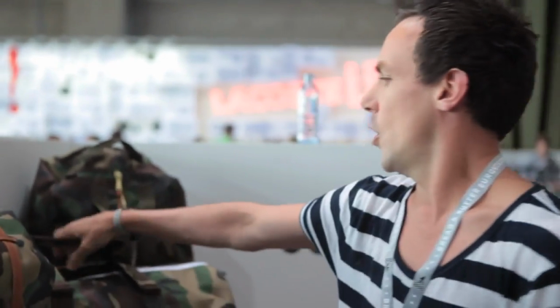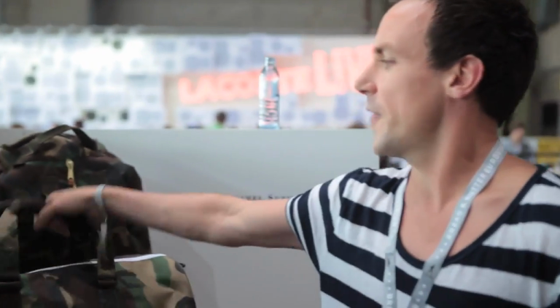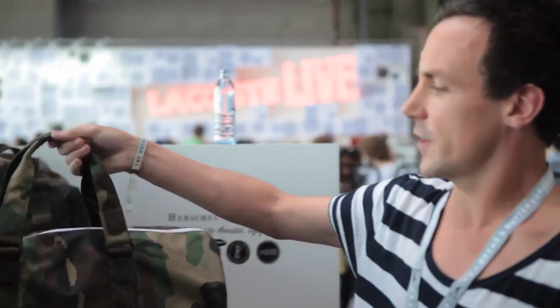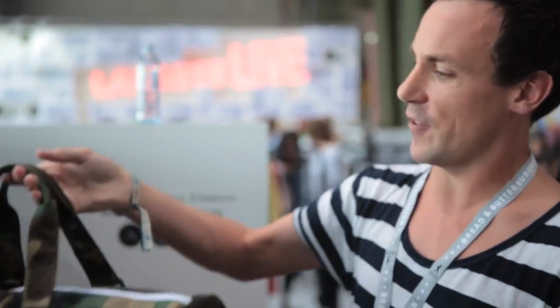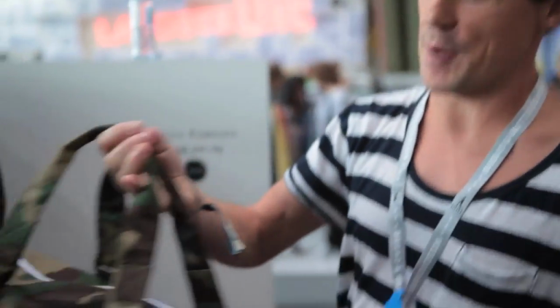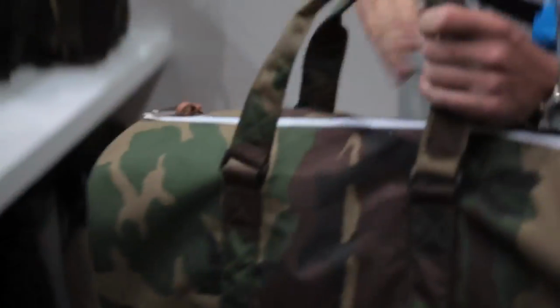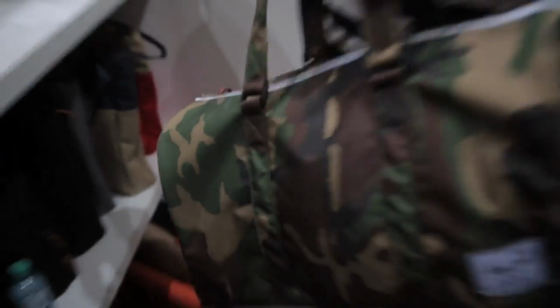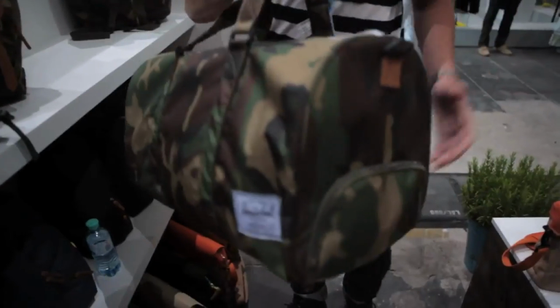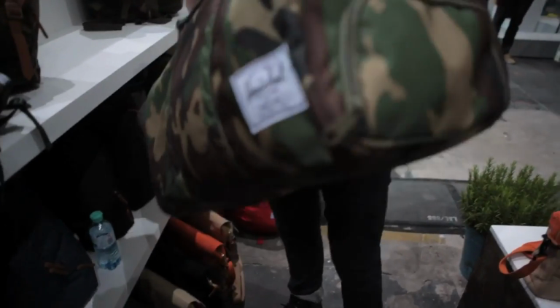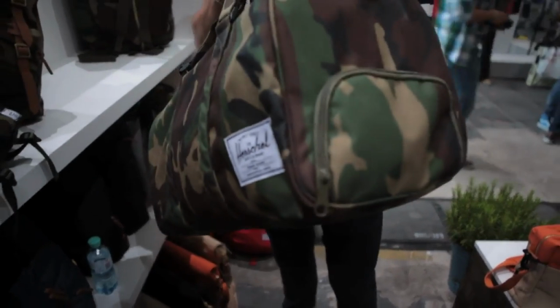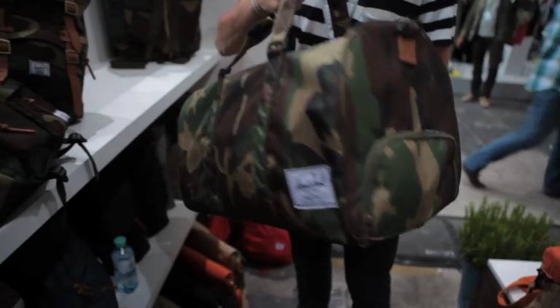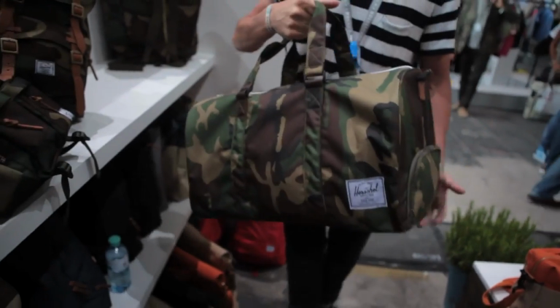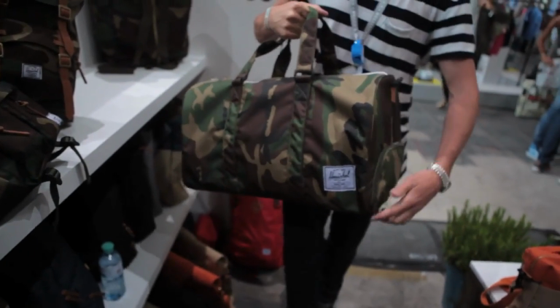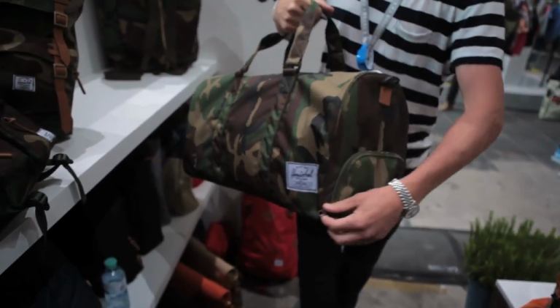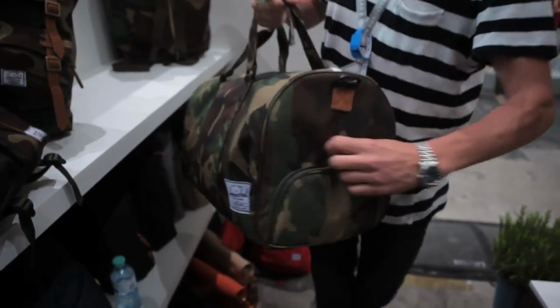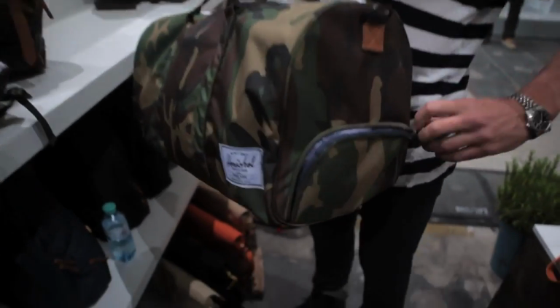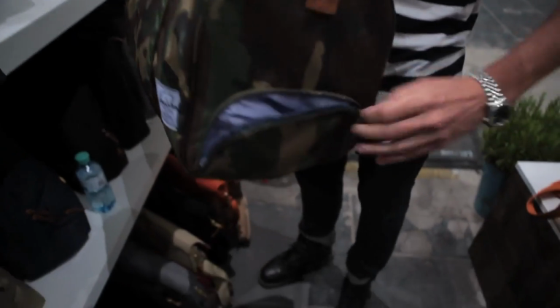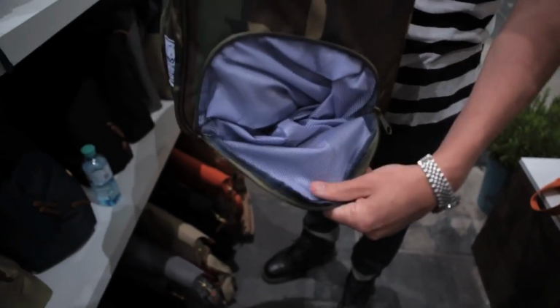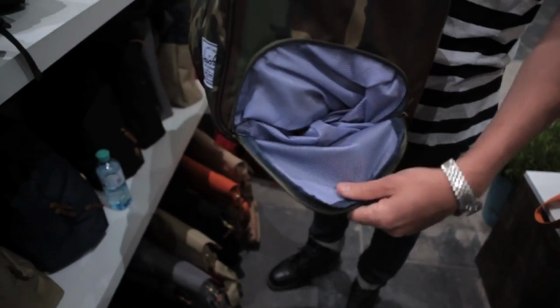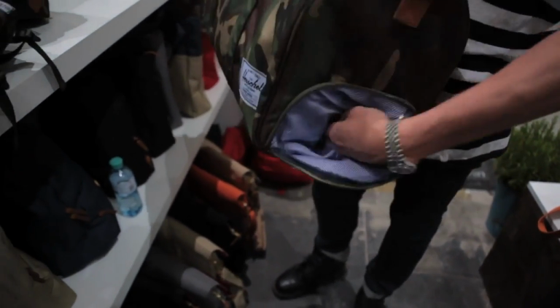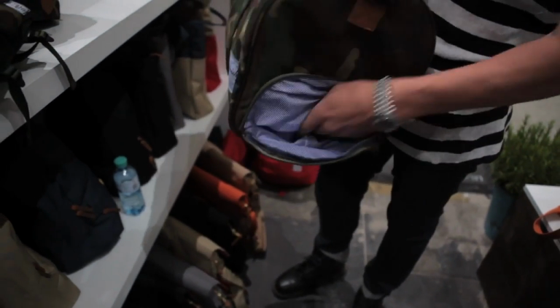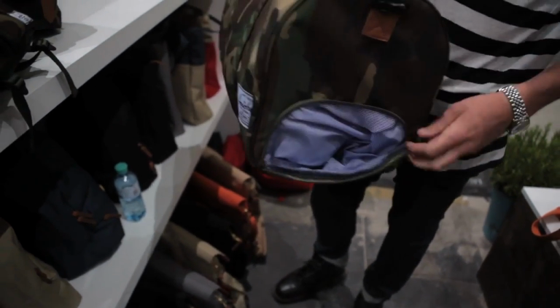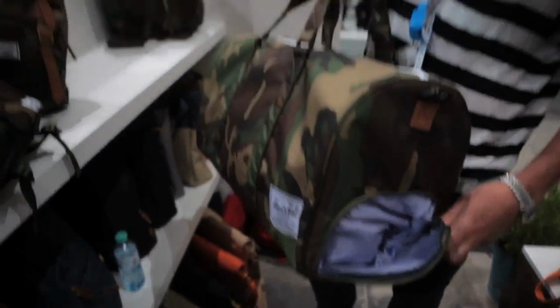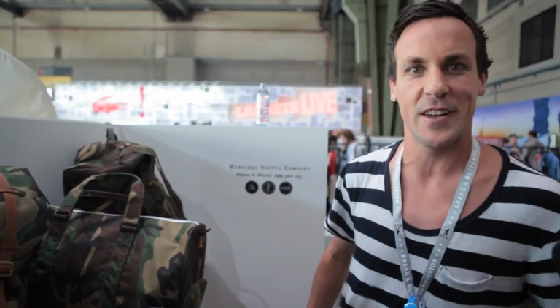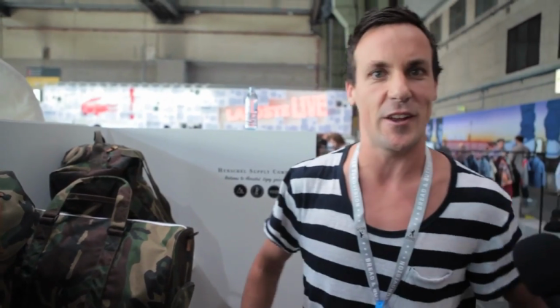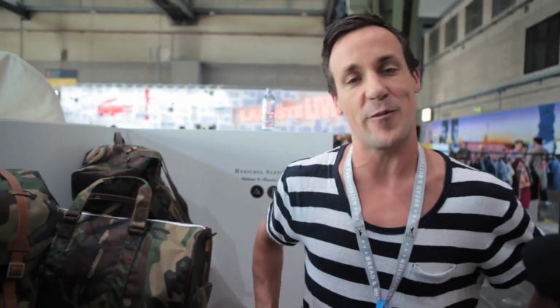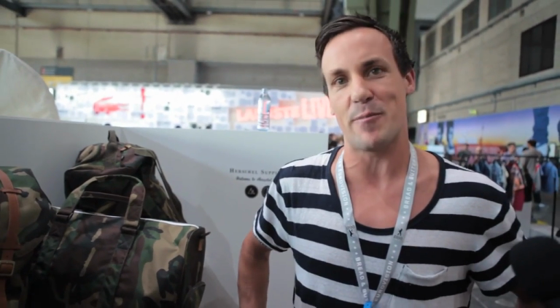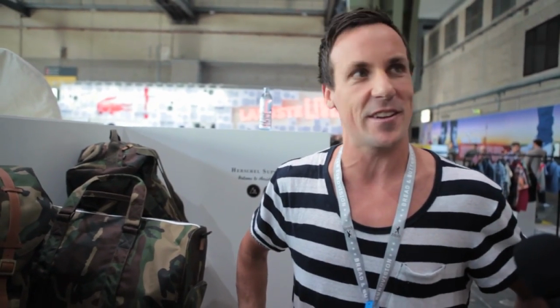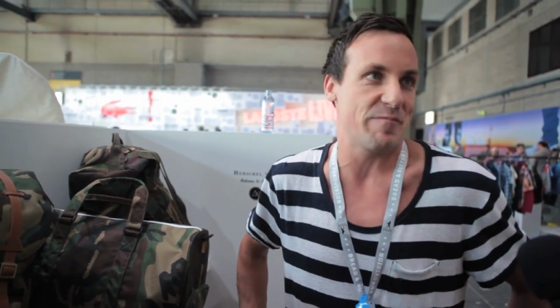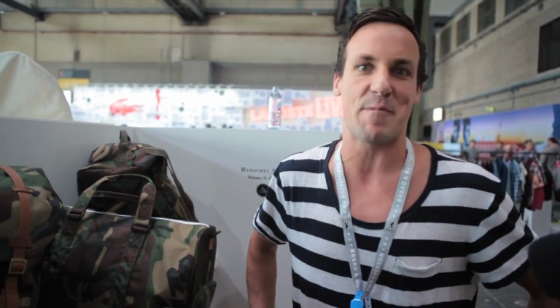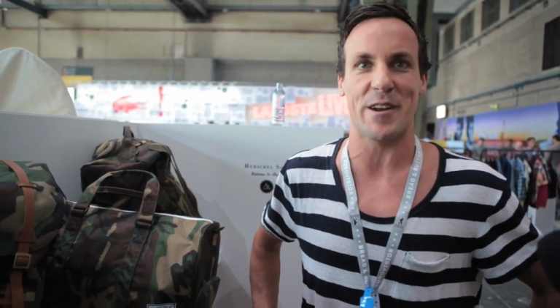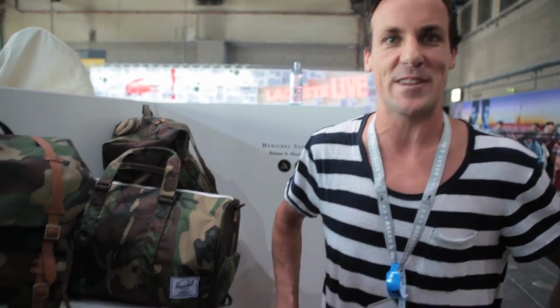Always a favorite, and nice to have a little pop running through the airport, is the Novel Duffel Bag. With the Novel, you have the convenient shoe pocket on the side — a little place to put your shoes away and keep them away from your clothes. It's our first time in Berlin and first time at Bread and Butter, and we're having a great time.